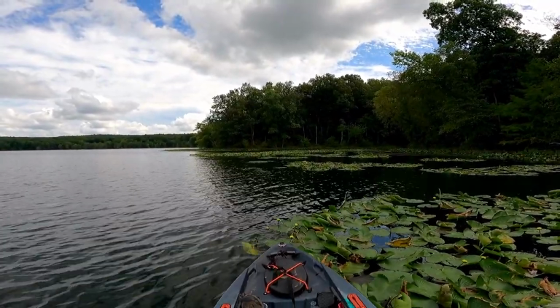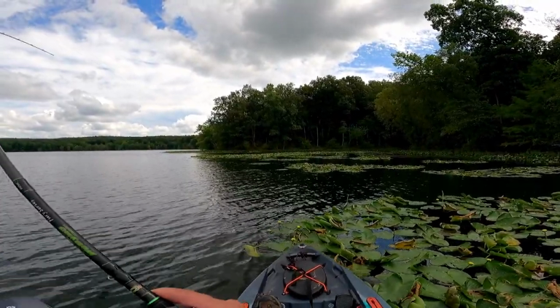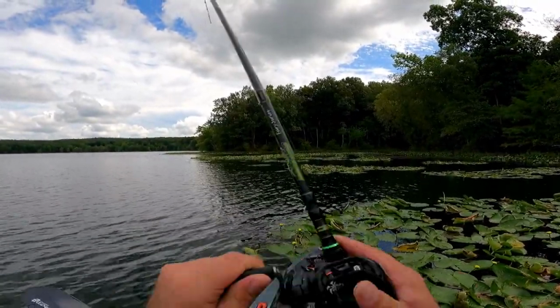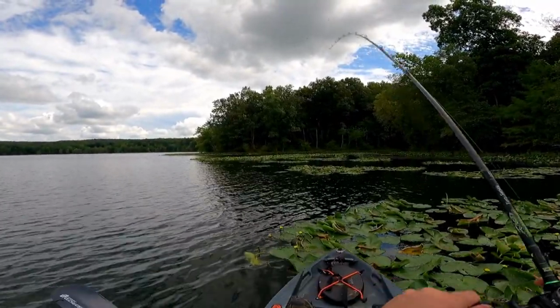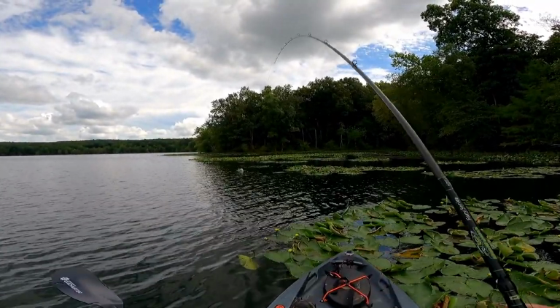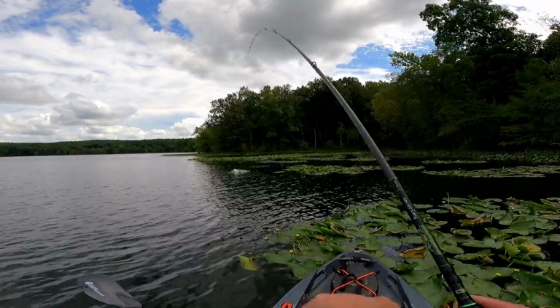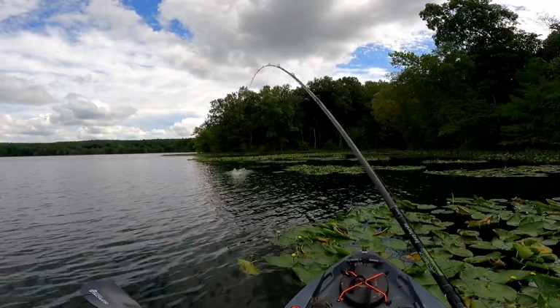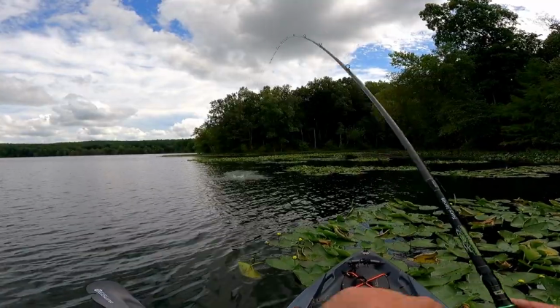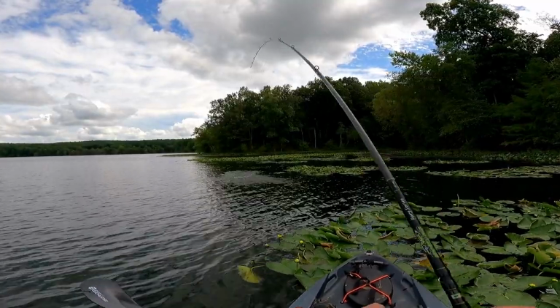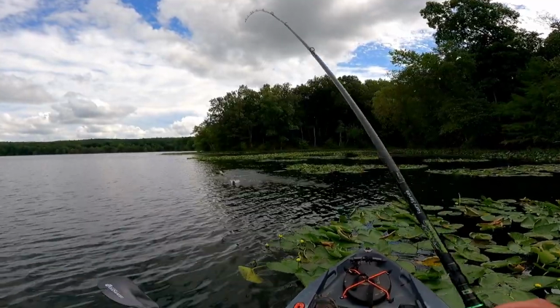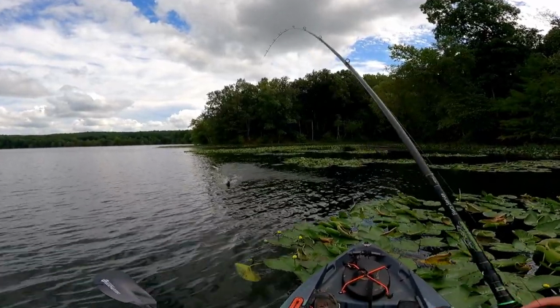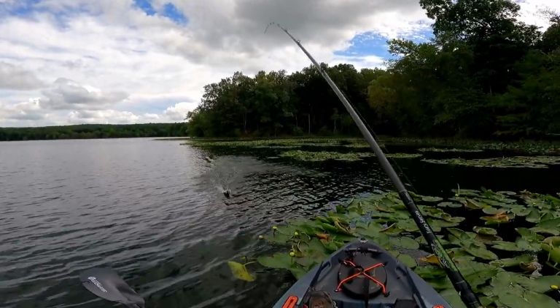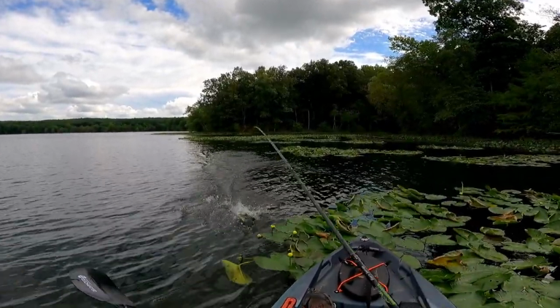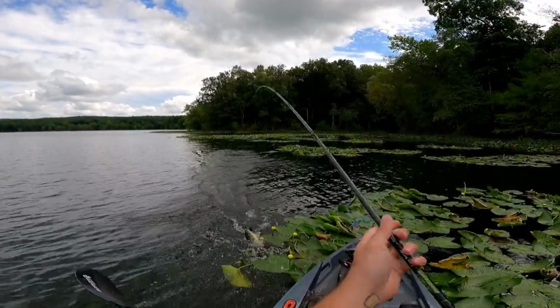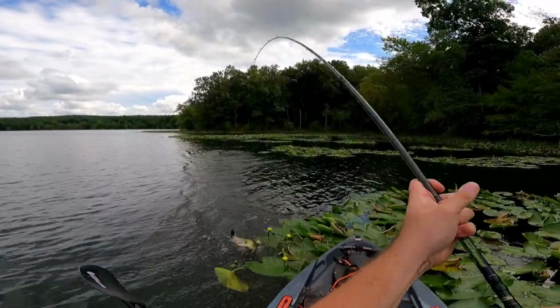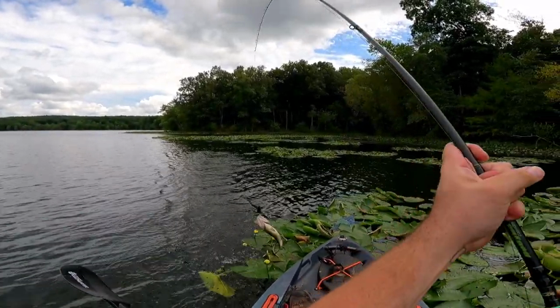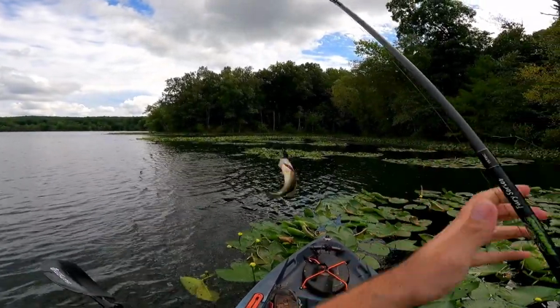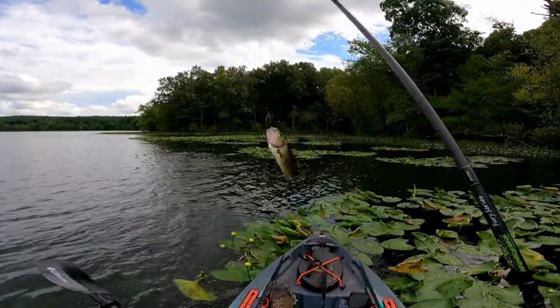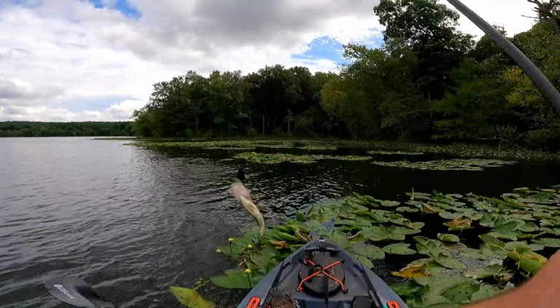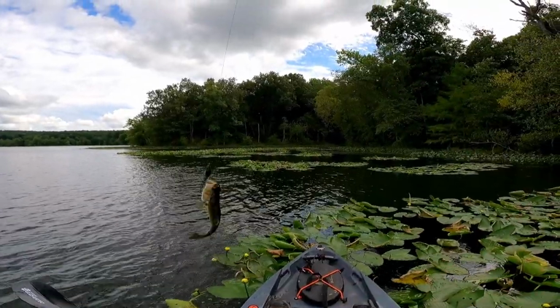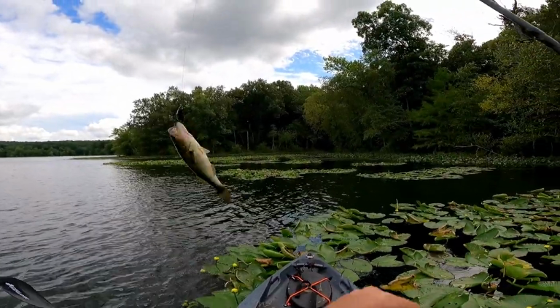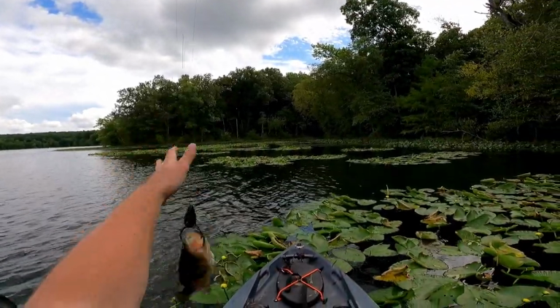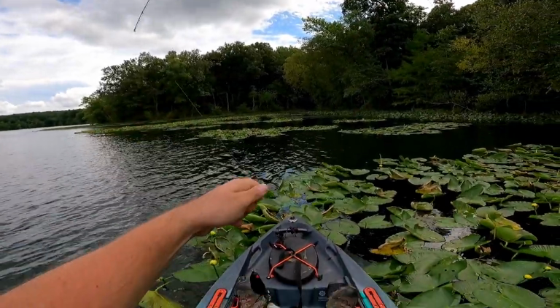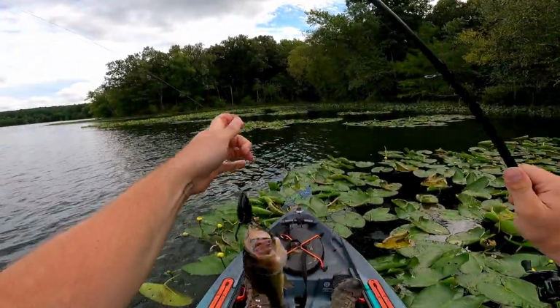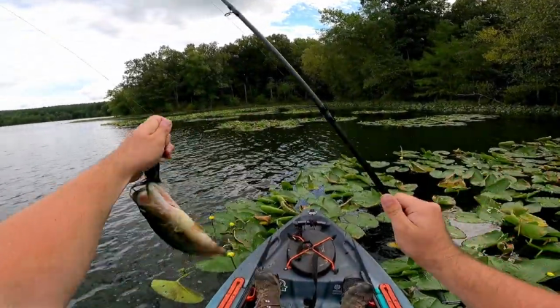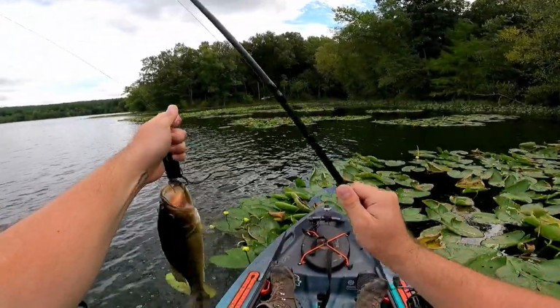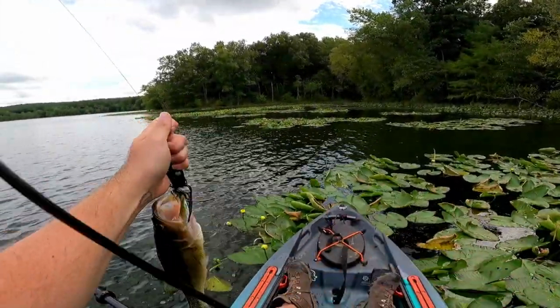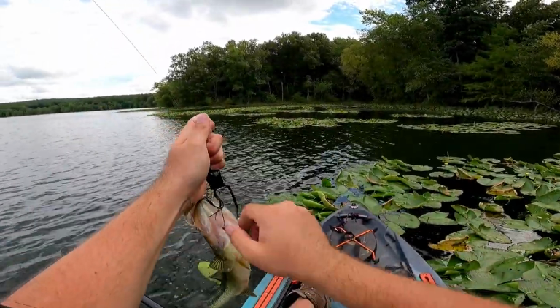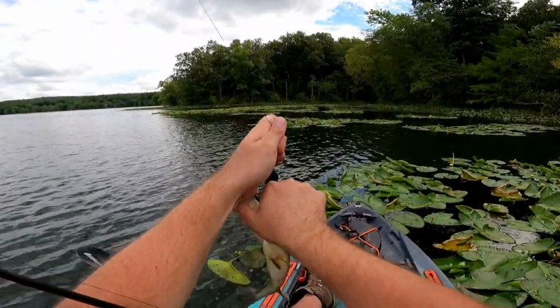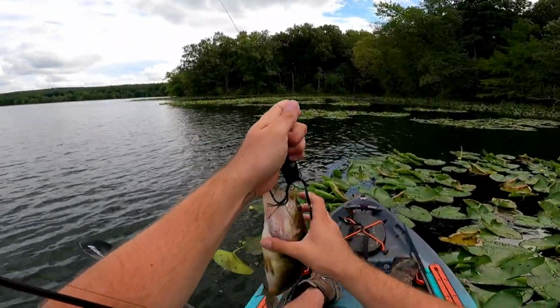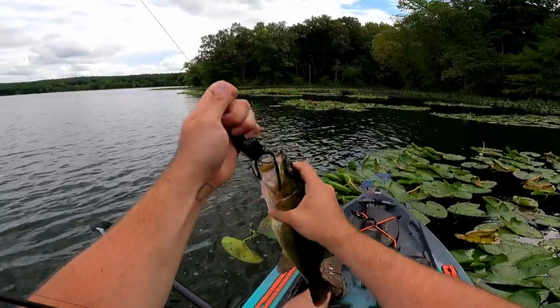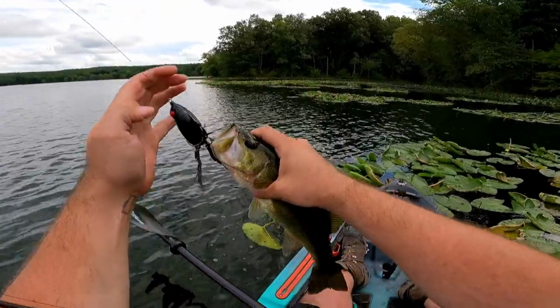There we go! Yeah, that's a good one too — yep, we're just sitting there. Whoo!